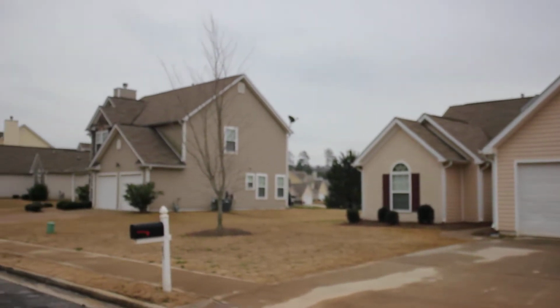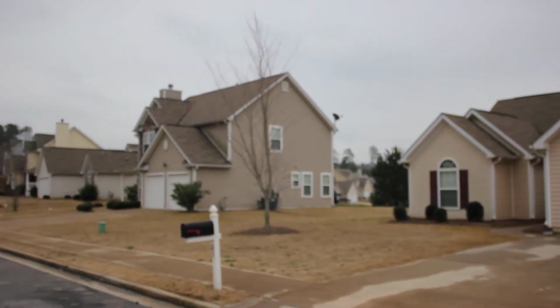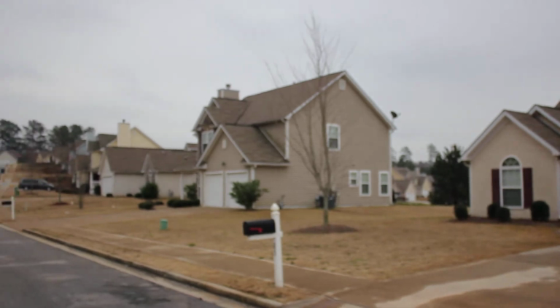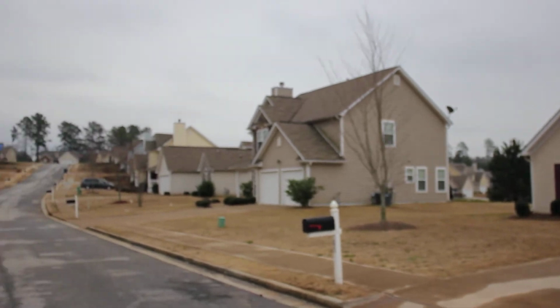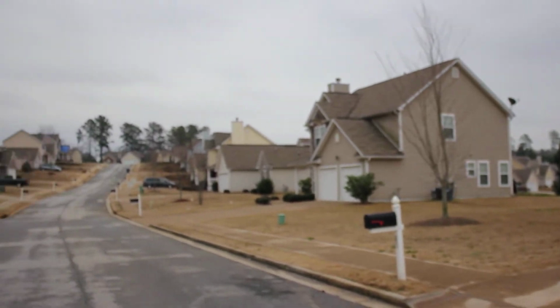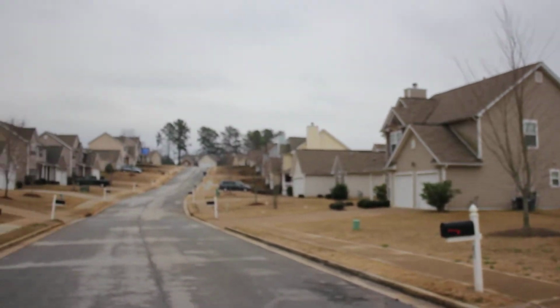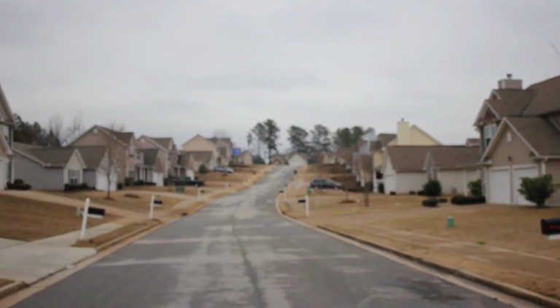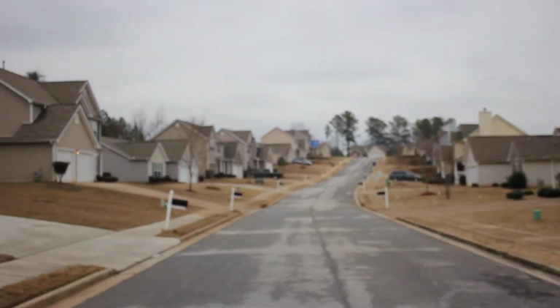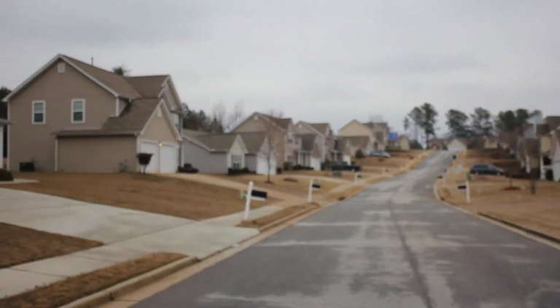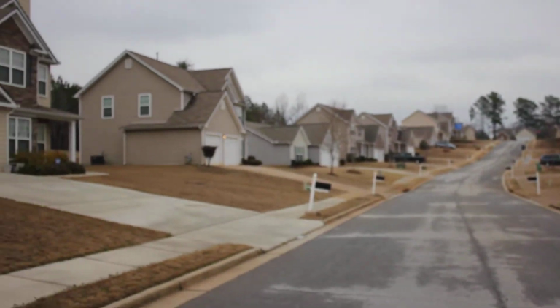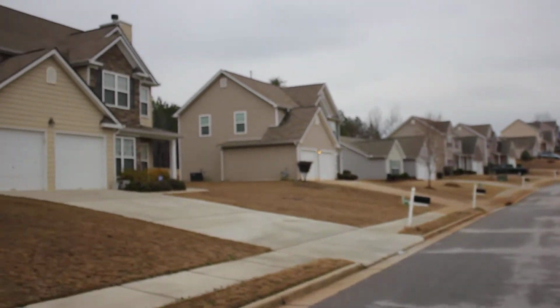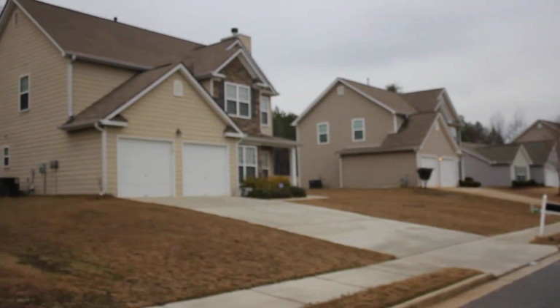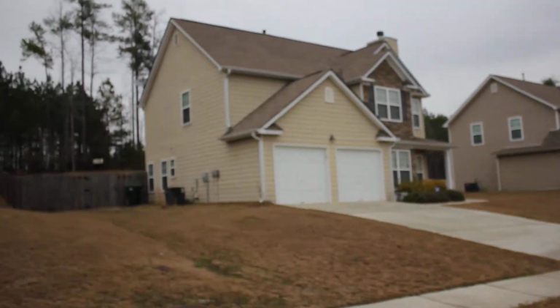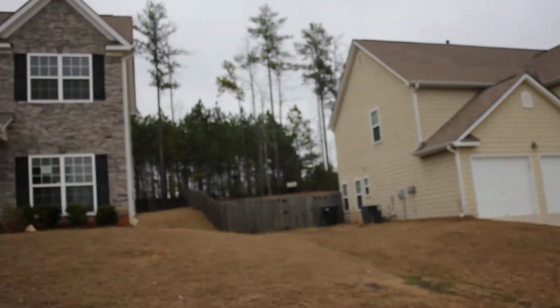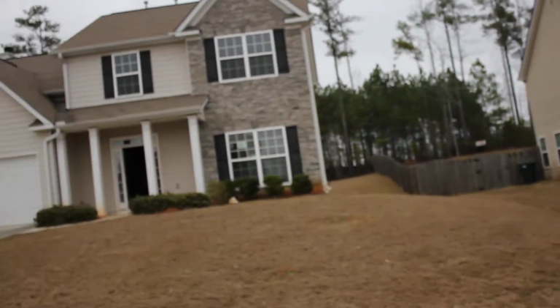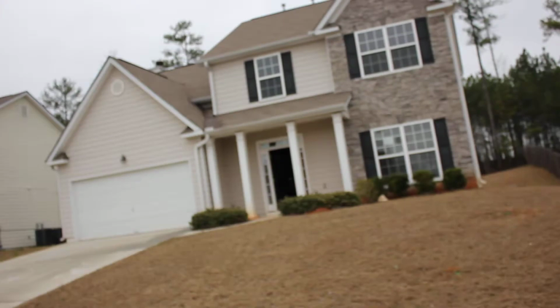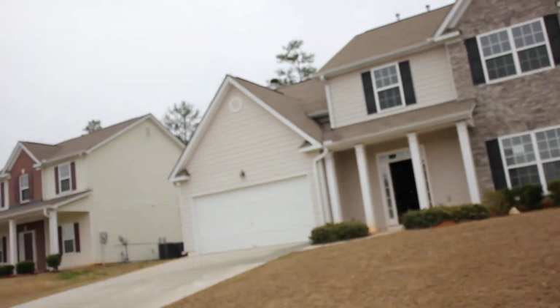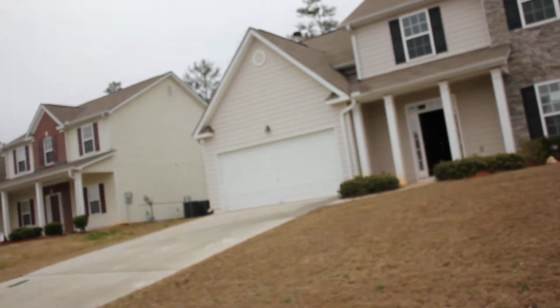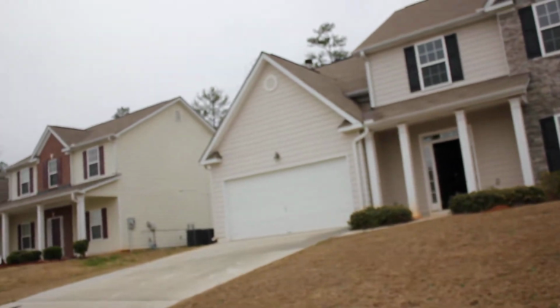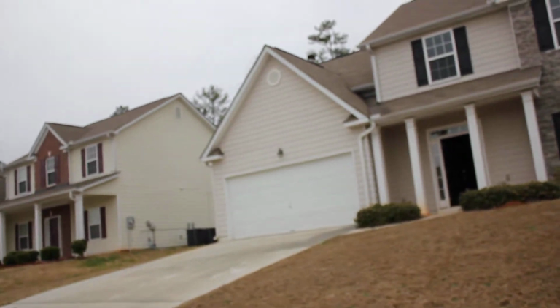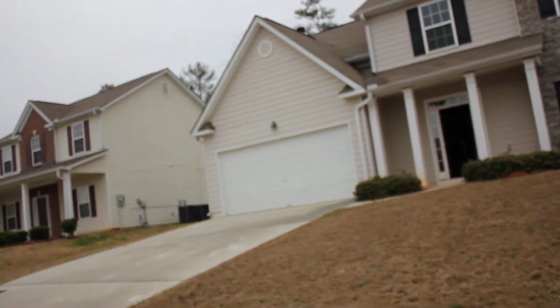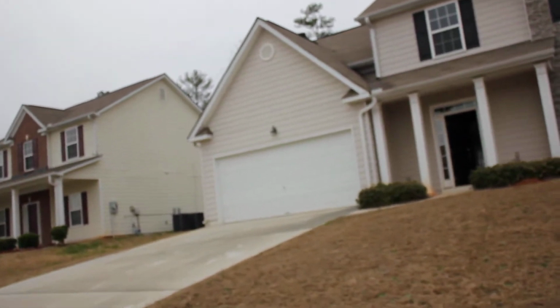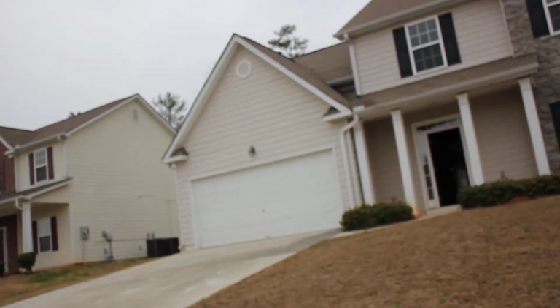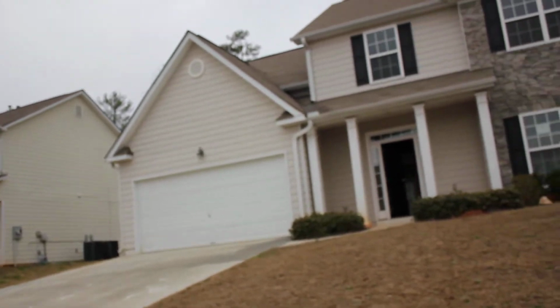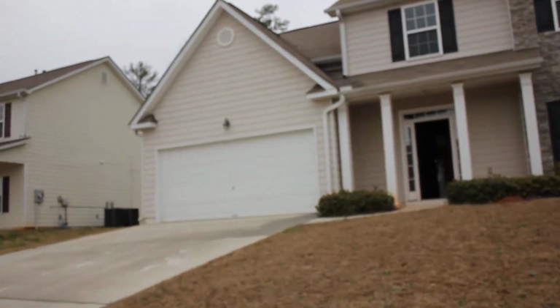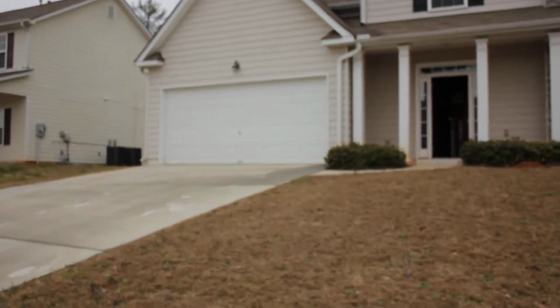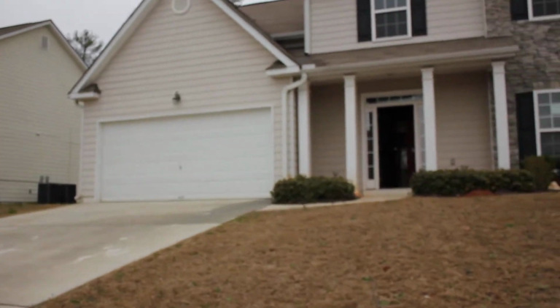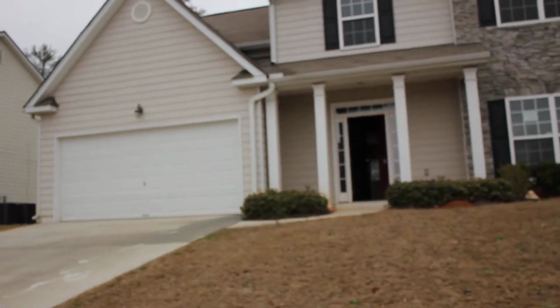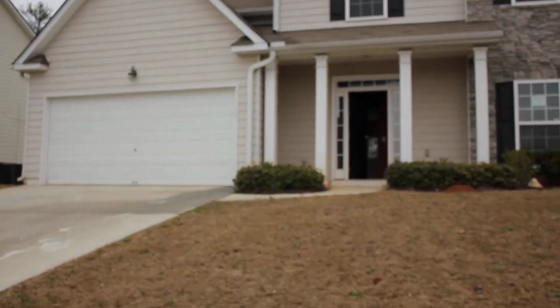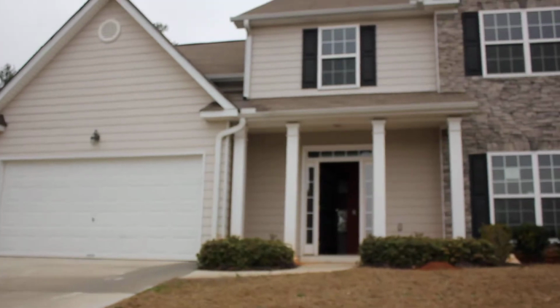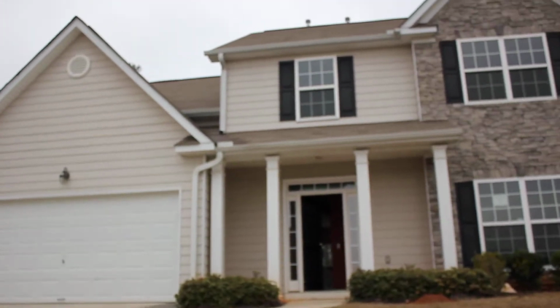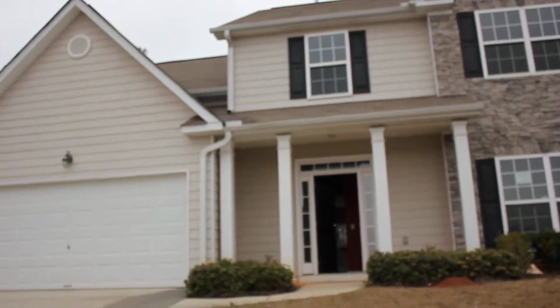As we take a look around the neighborhood, you can see what a nice area this is. And let's go on inside and take a look at this home. It's one that we're just in the process of acquiring.